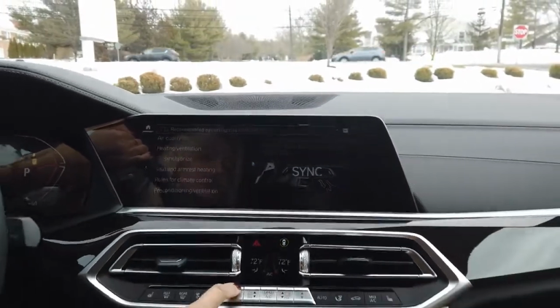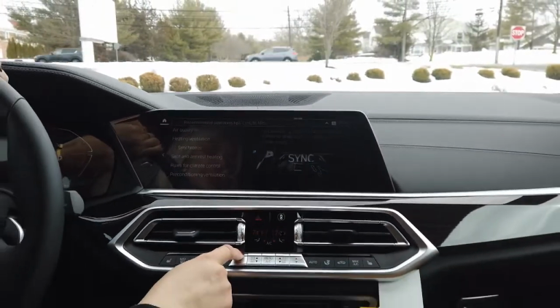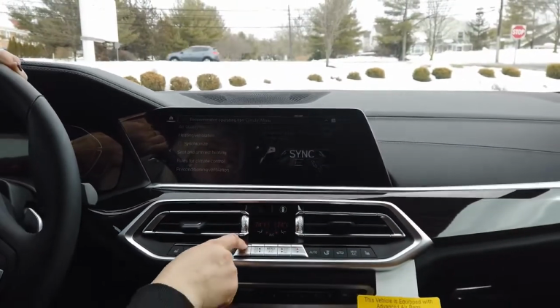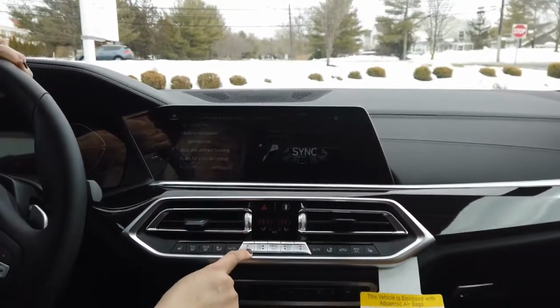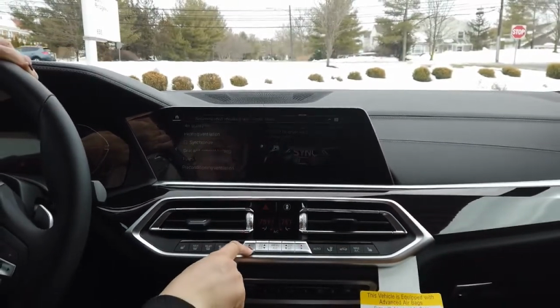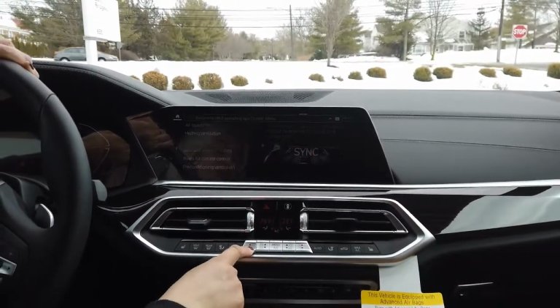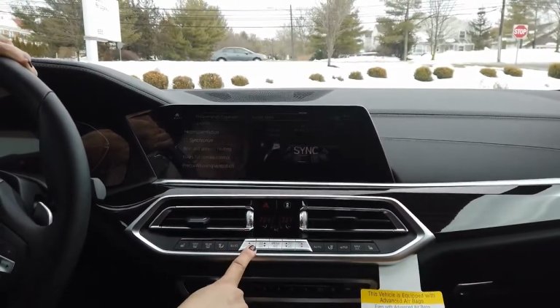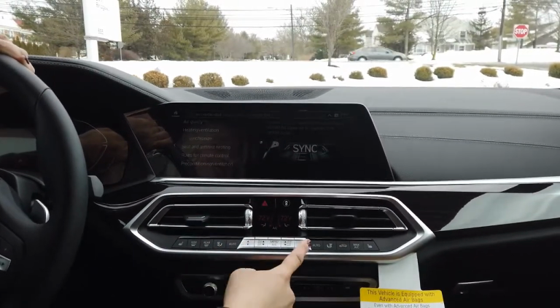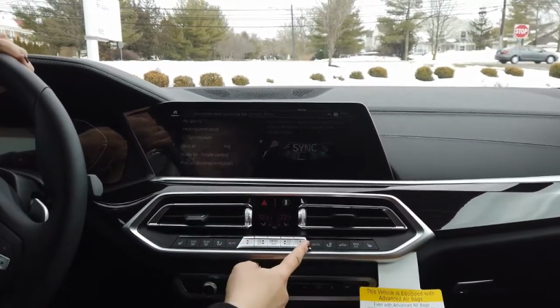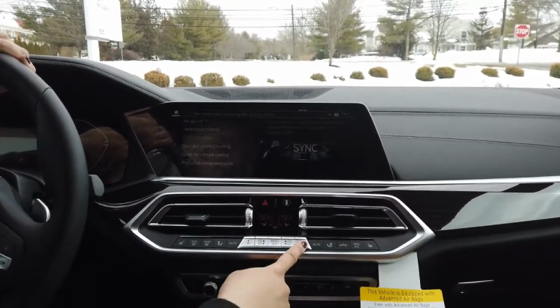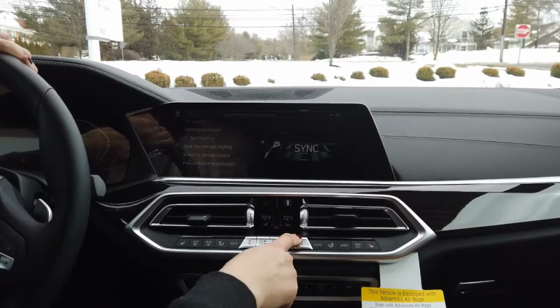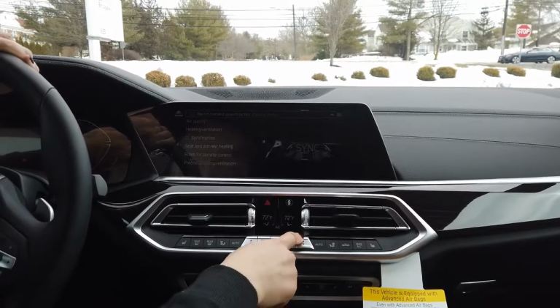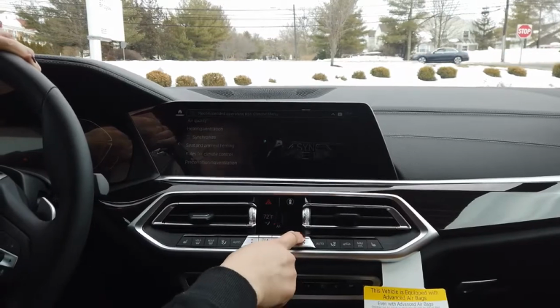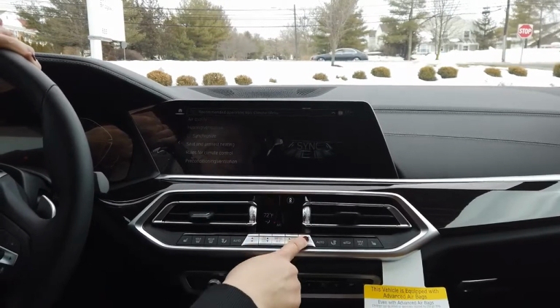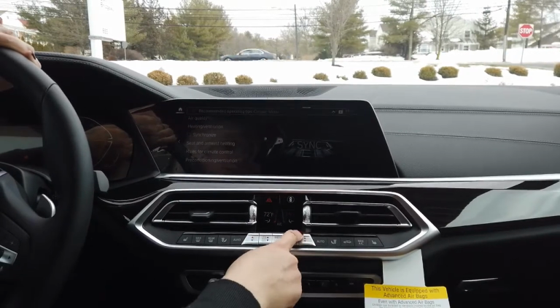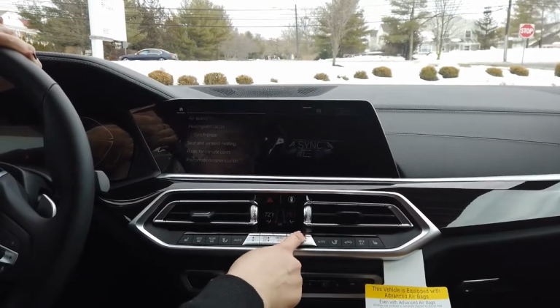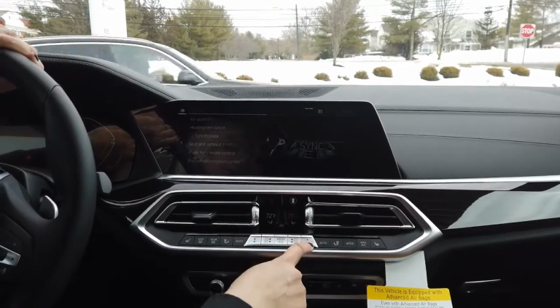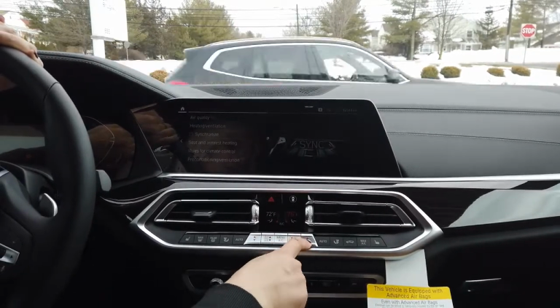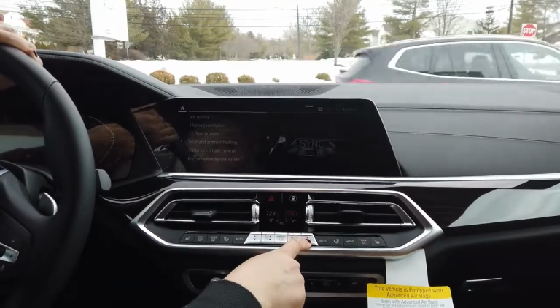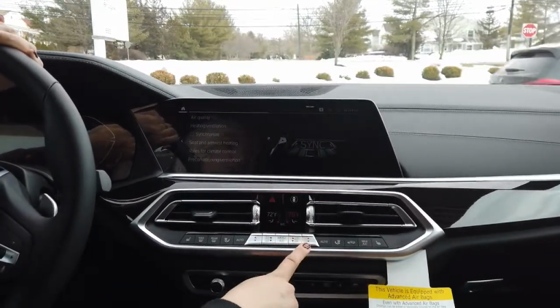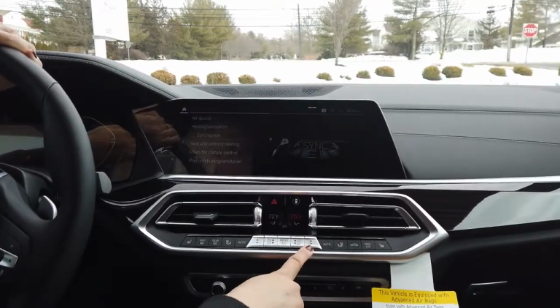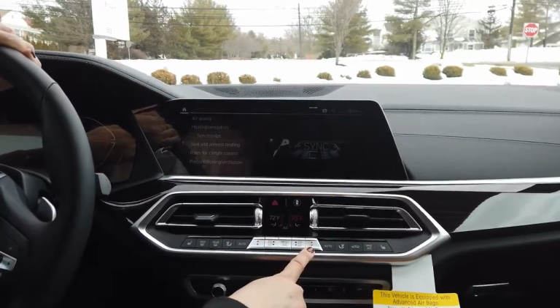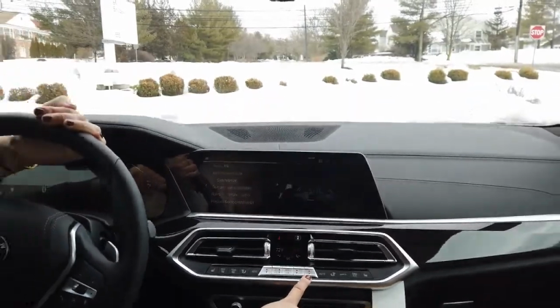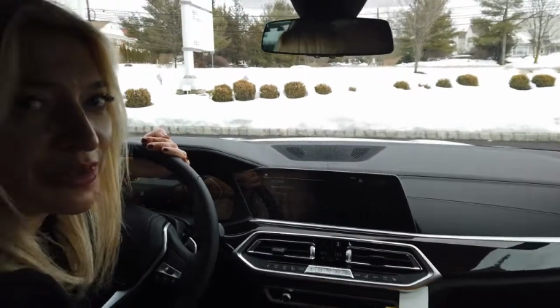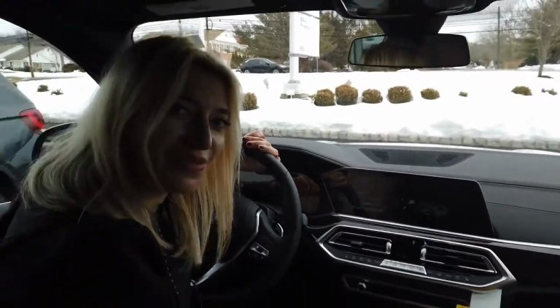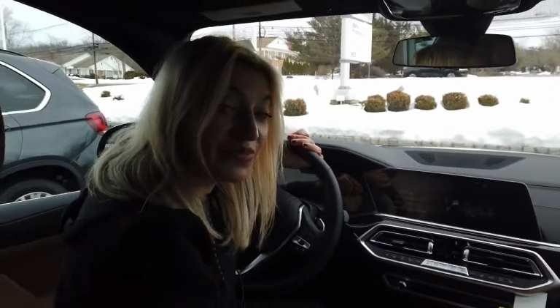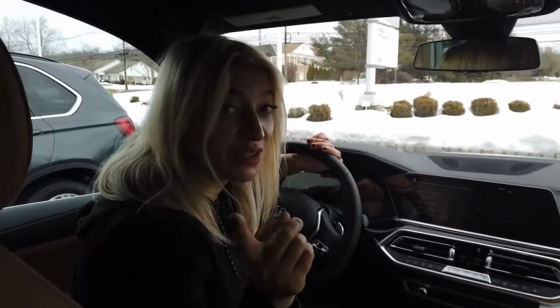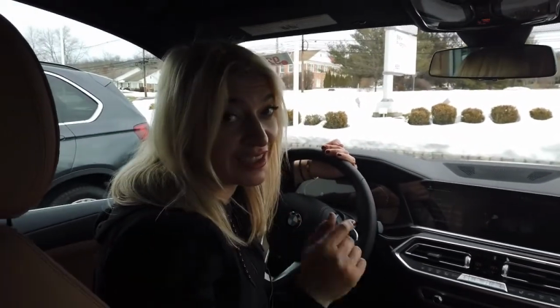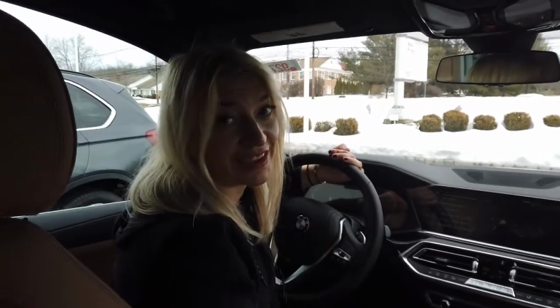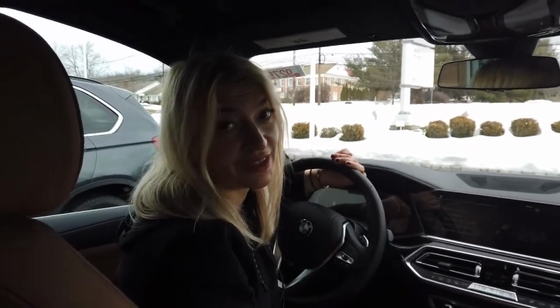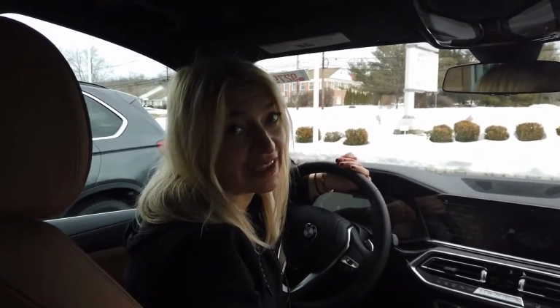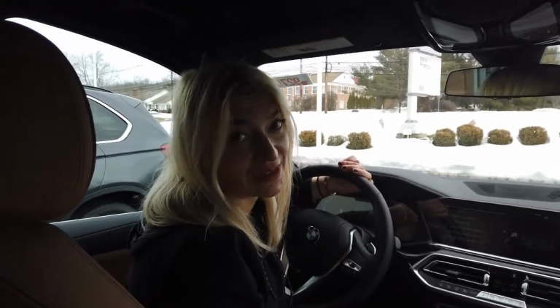That lets you control both sides of your climate controls at the same time. Obviously your passenger can always interrupt it and have the desired temperature that they want. If that was helpful, don't forget to hit like and subscribe.